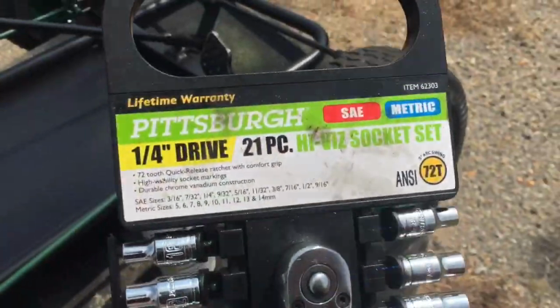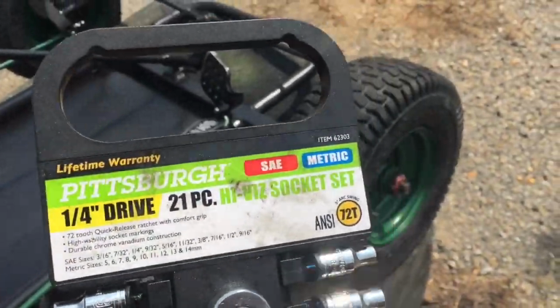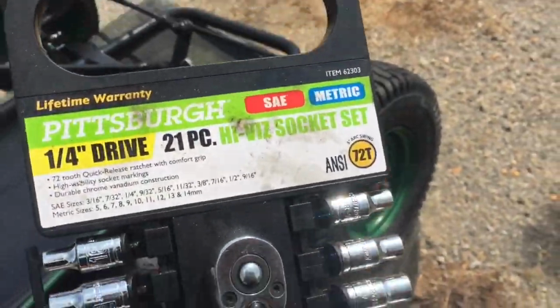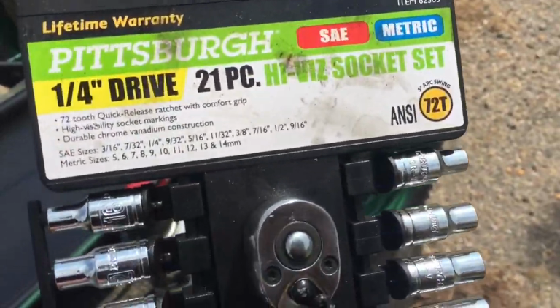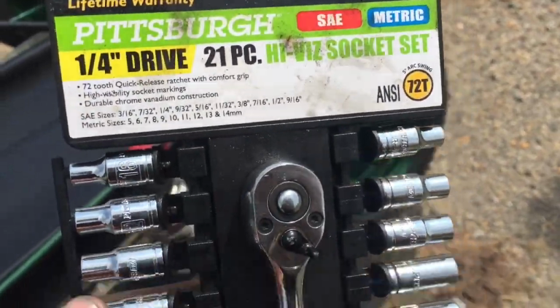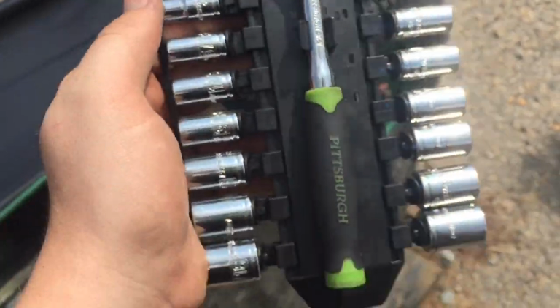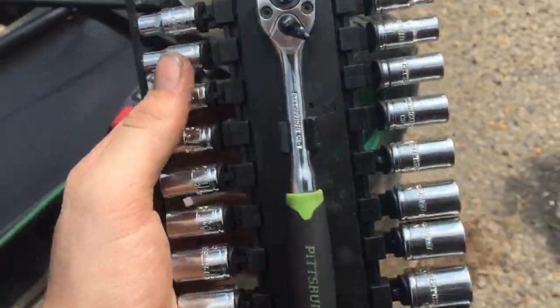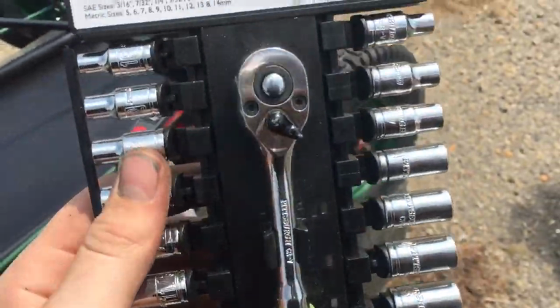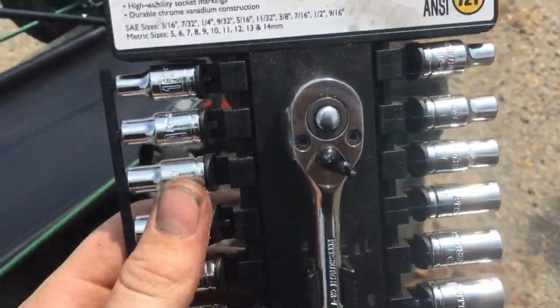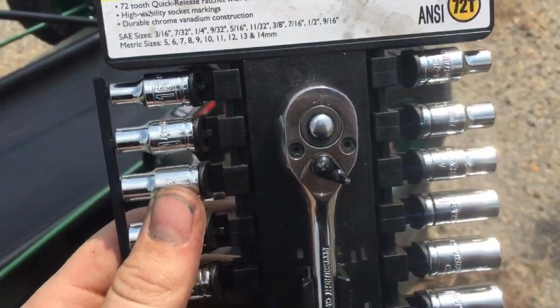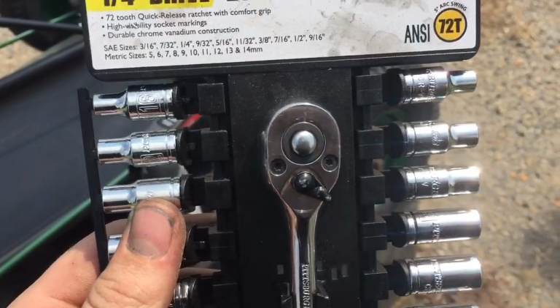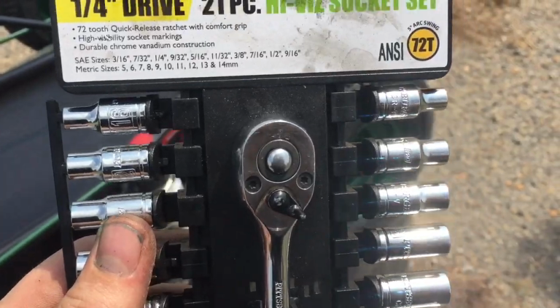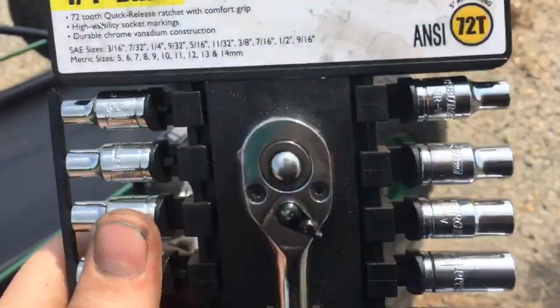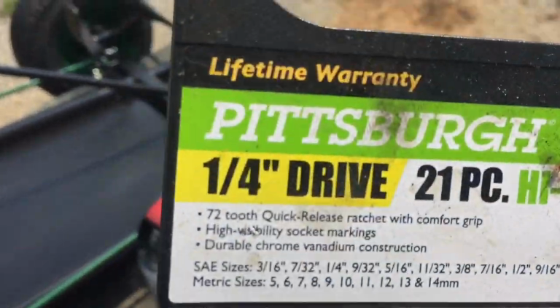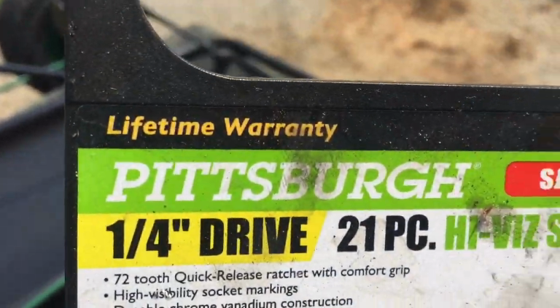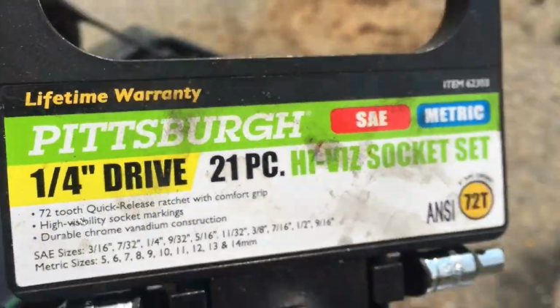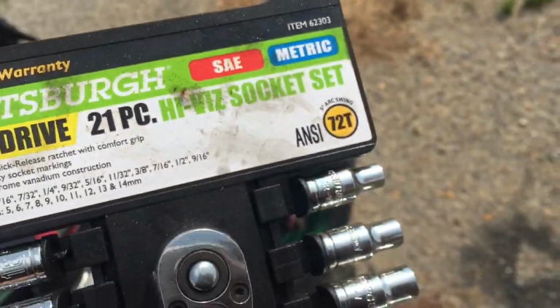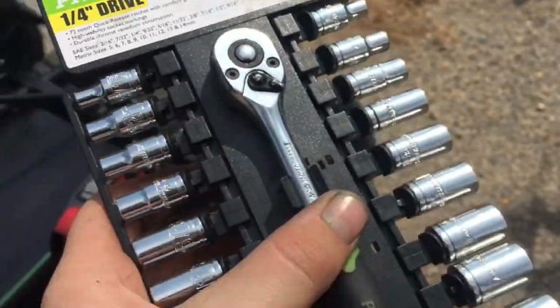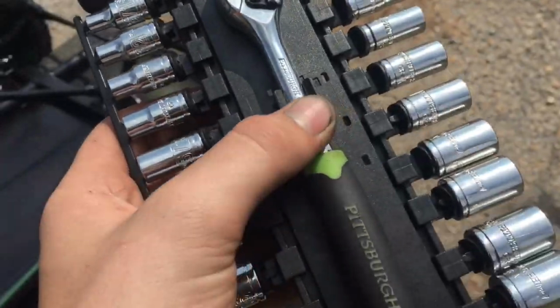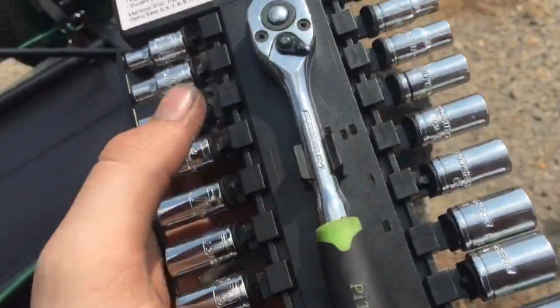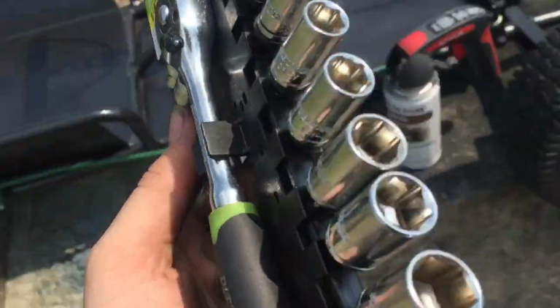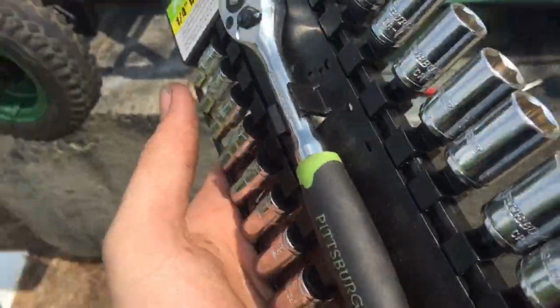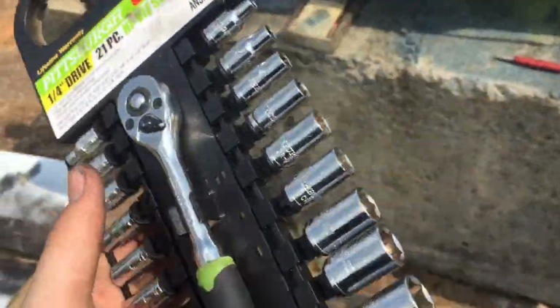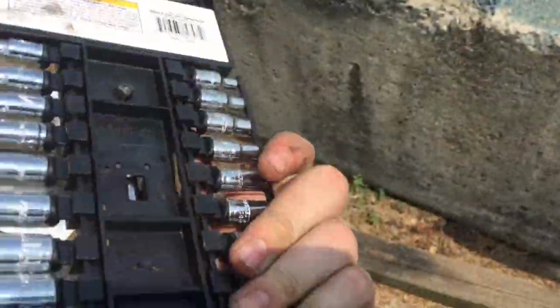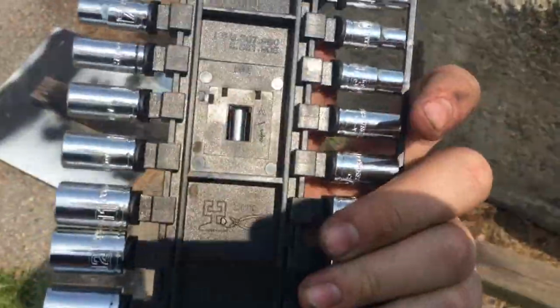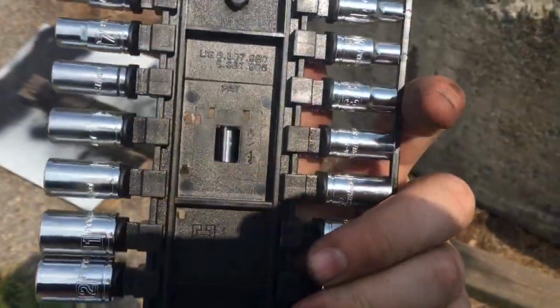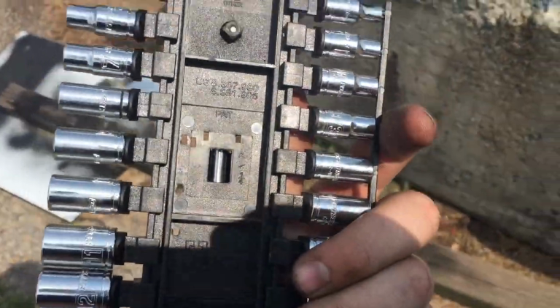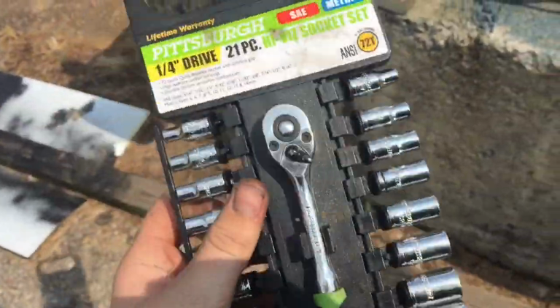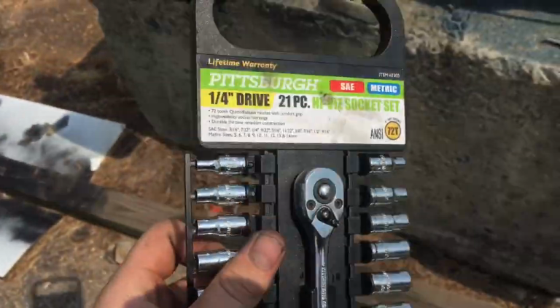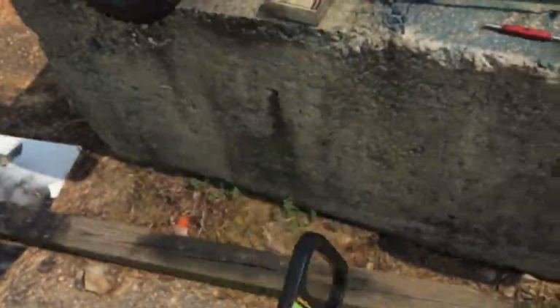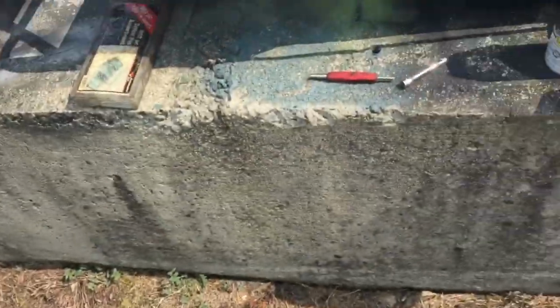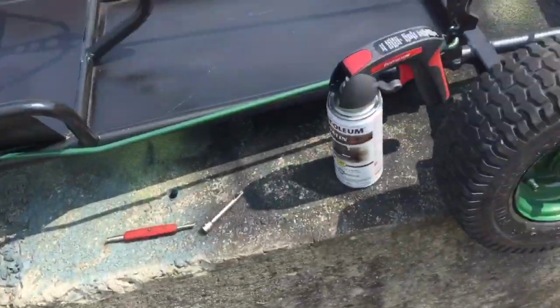If you guys need cheap tools, just go get yourself a set of these — this quarter-inch extension has a lifetime warranty. I broke three of these and they ended up just giving me everything. So if you guys need cheap tools, go ahead and go to Harbor Freight.